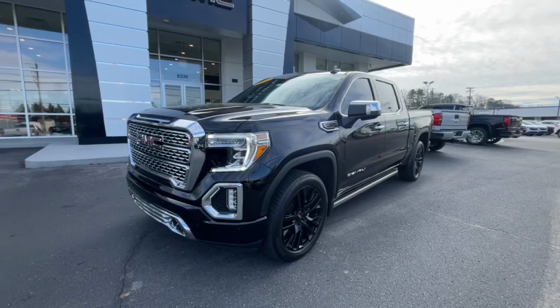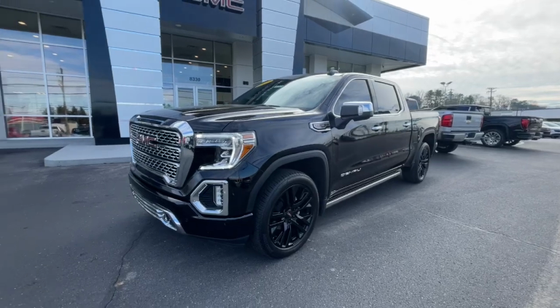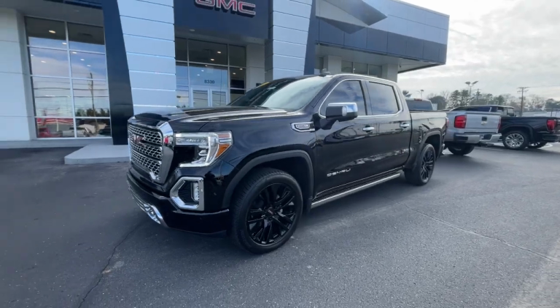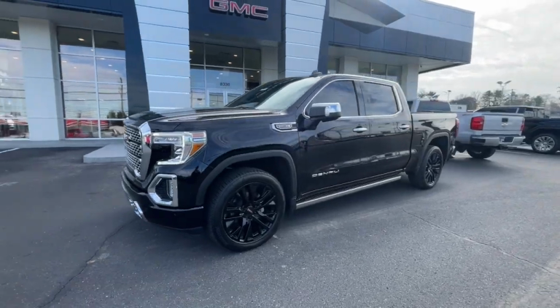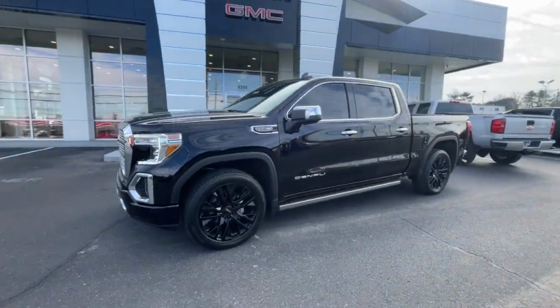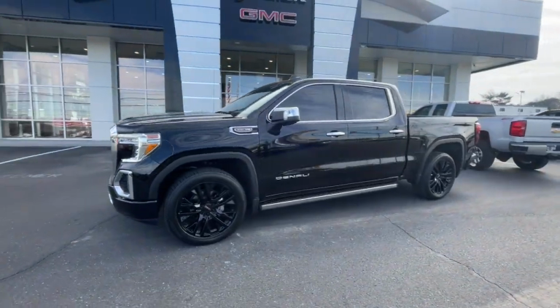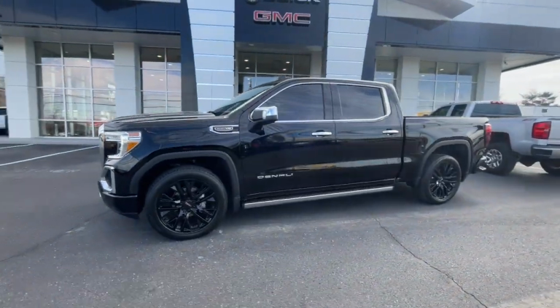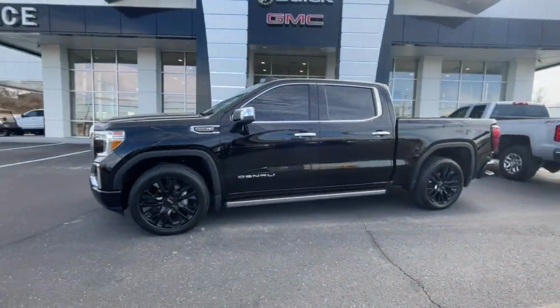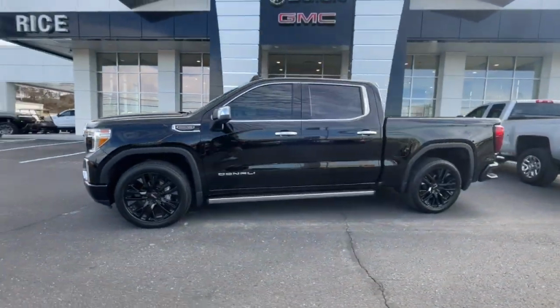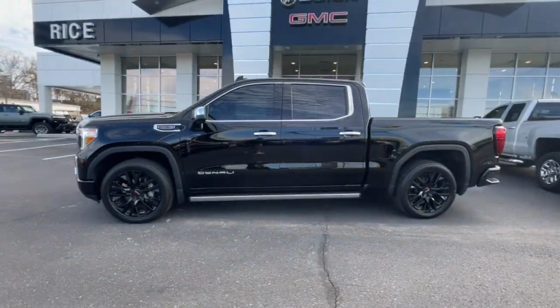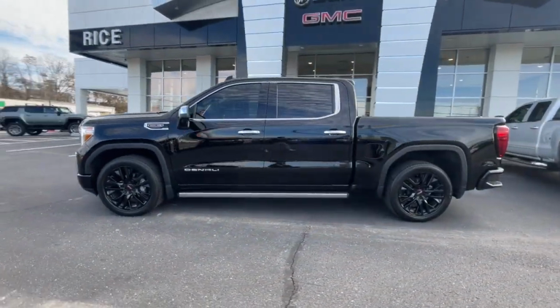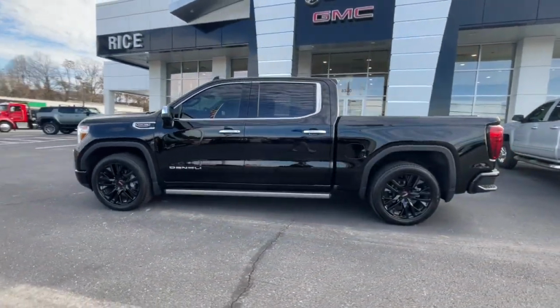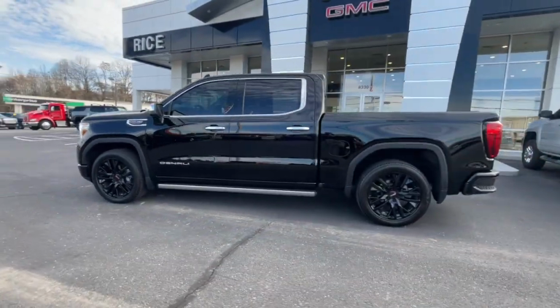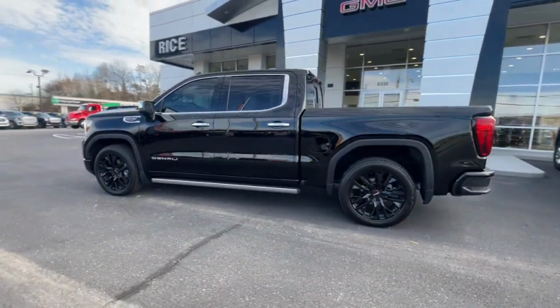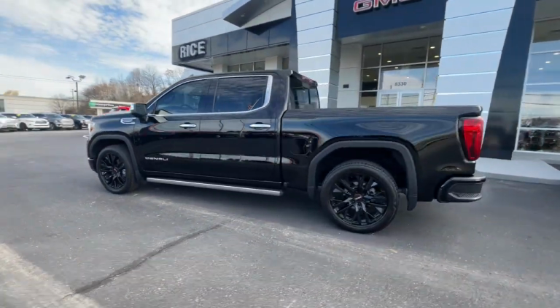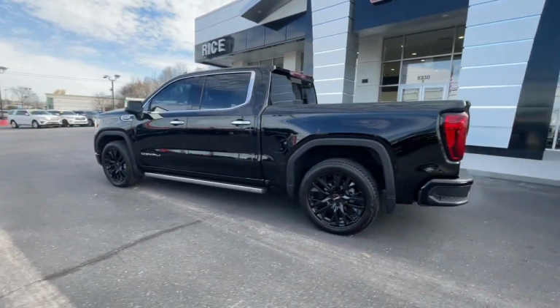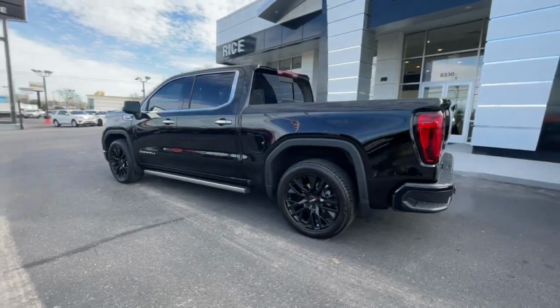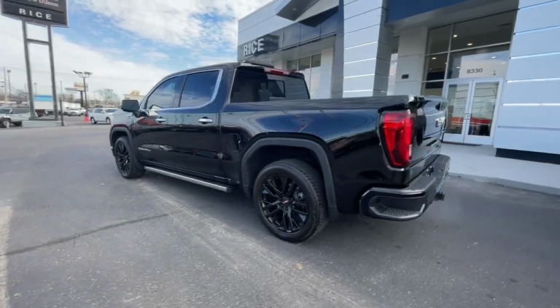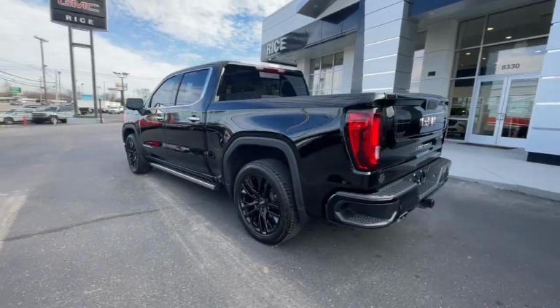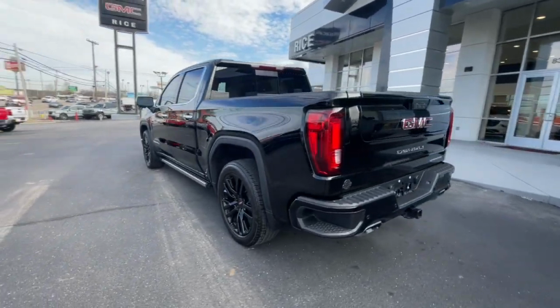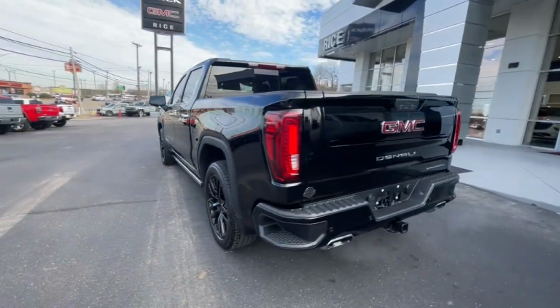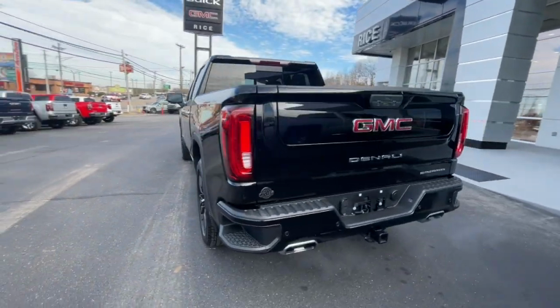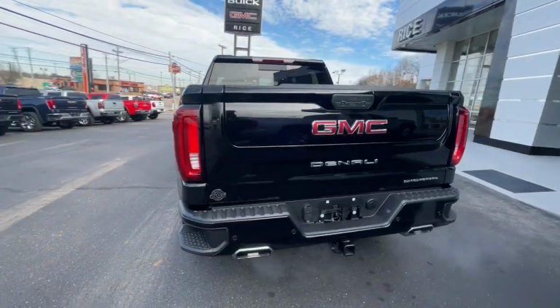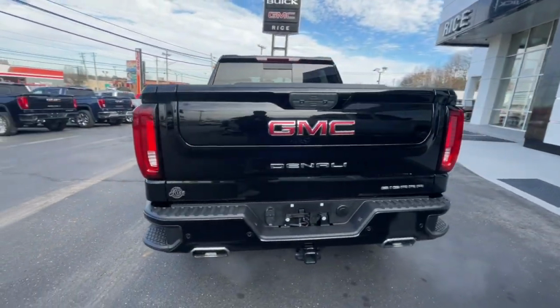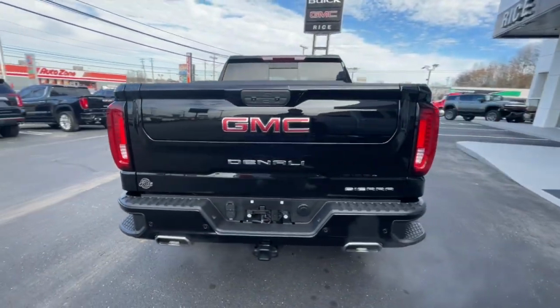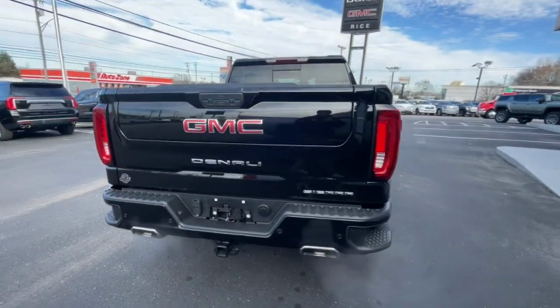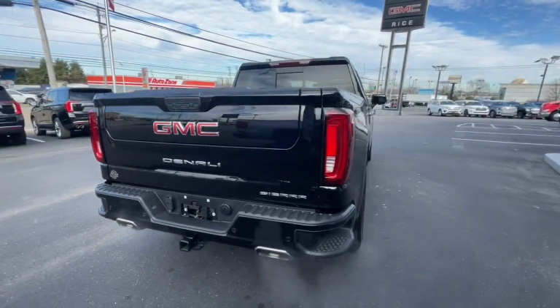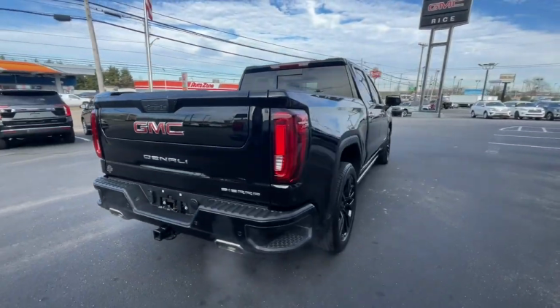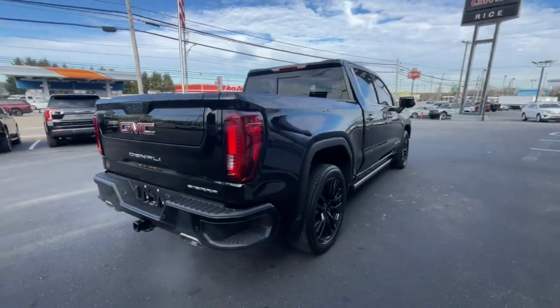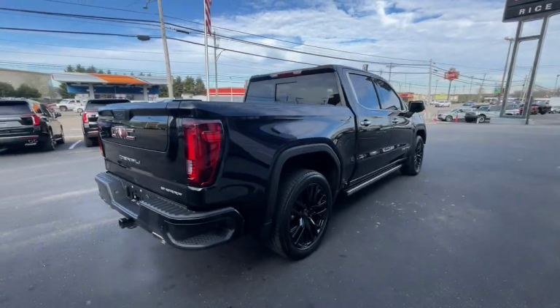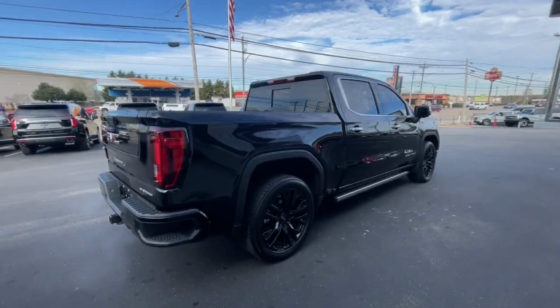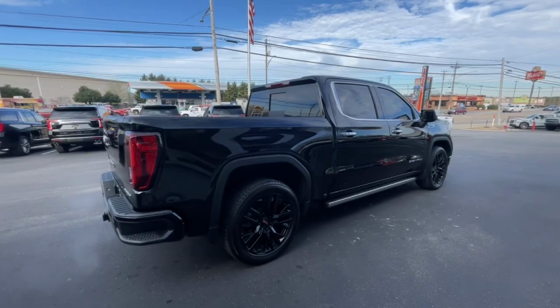Look no further than the 2022 GMC Sierra Limited. With less than 40,000 miles on the odometer, this vehicle stands out from the rest.